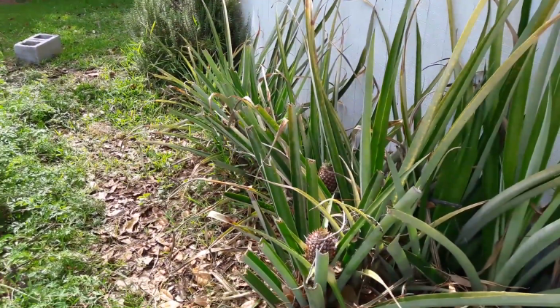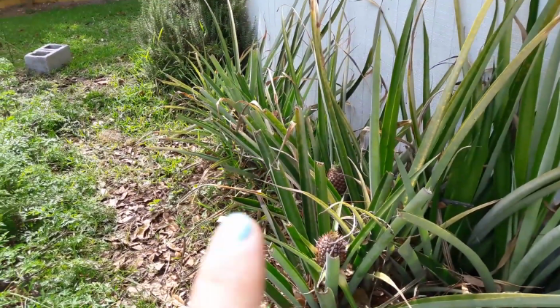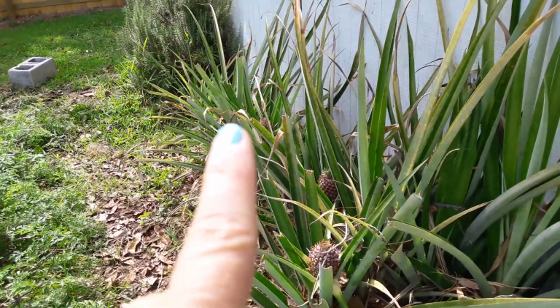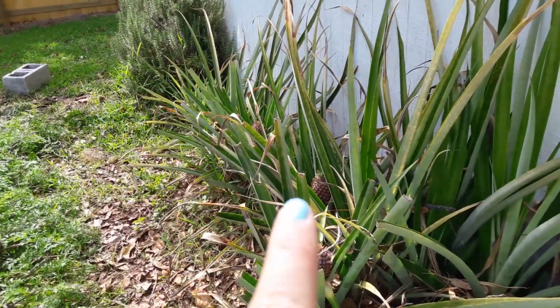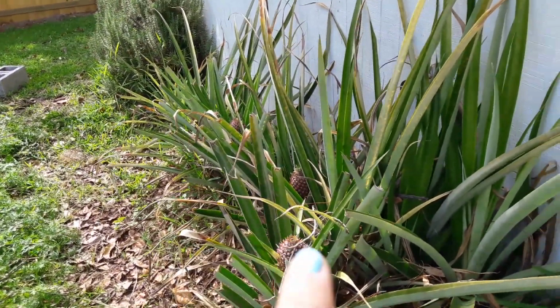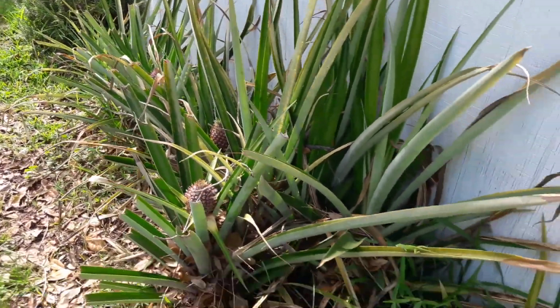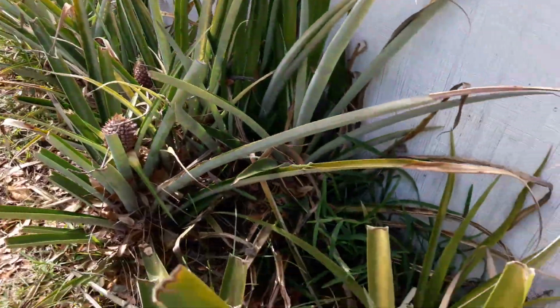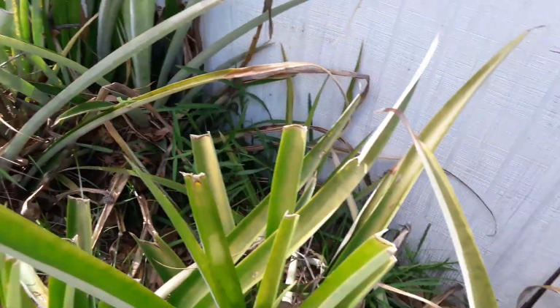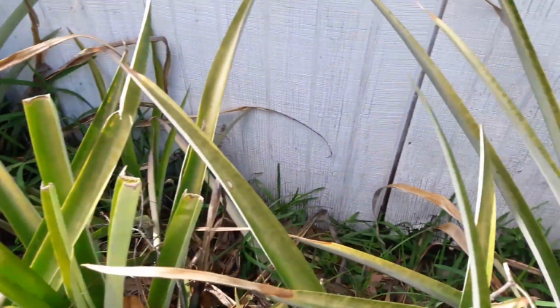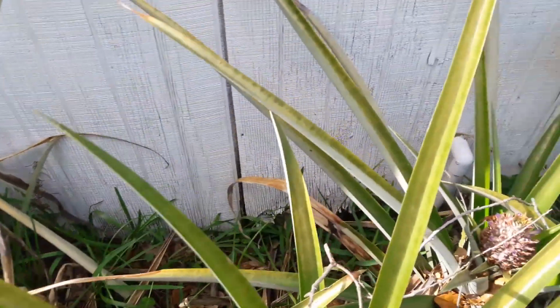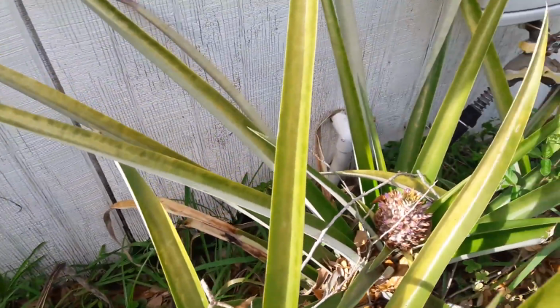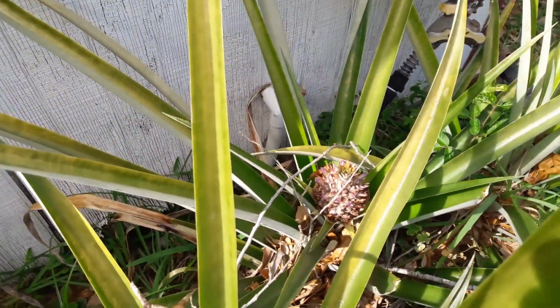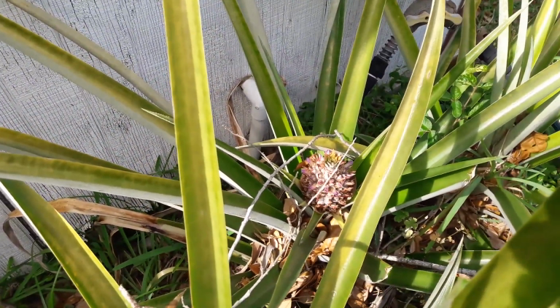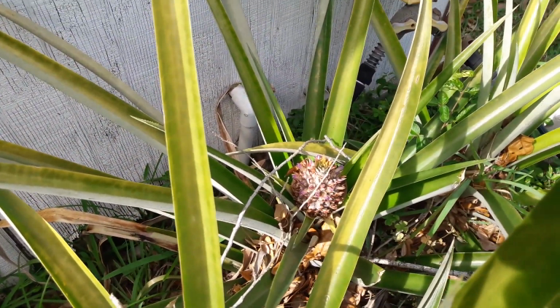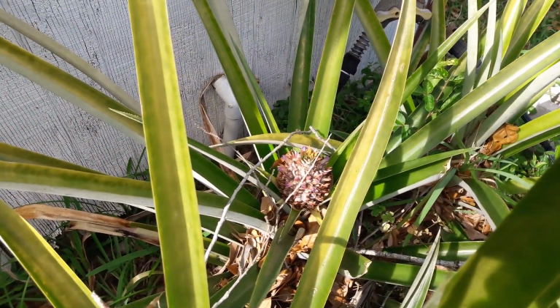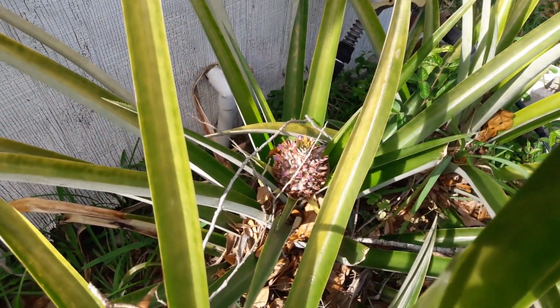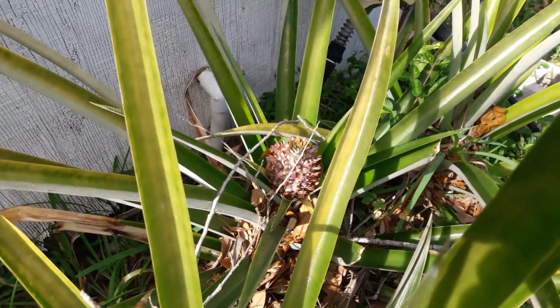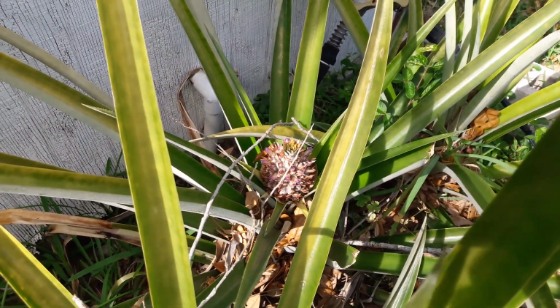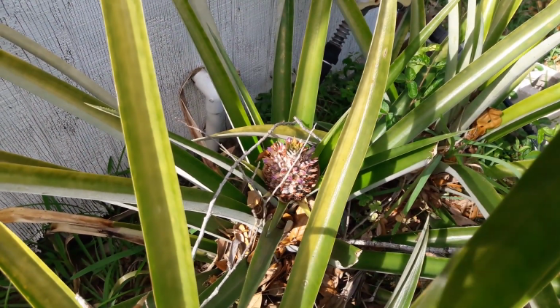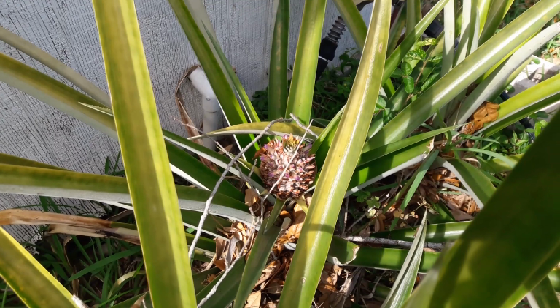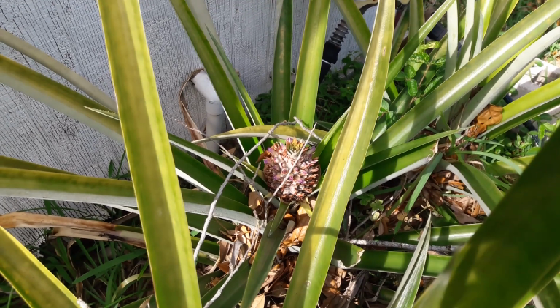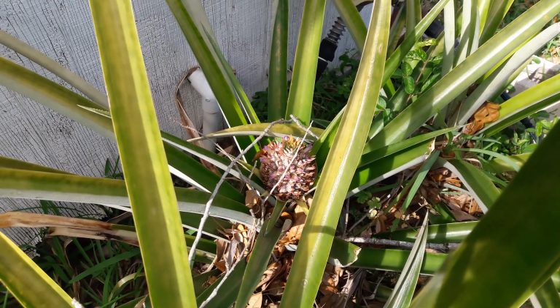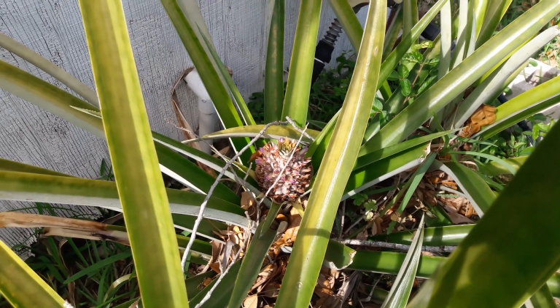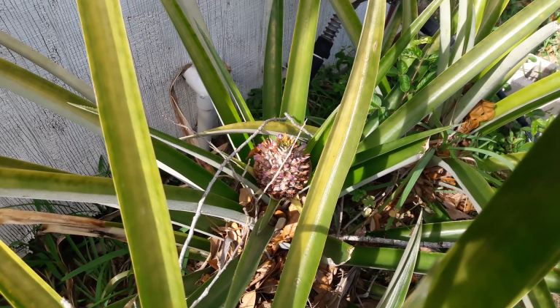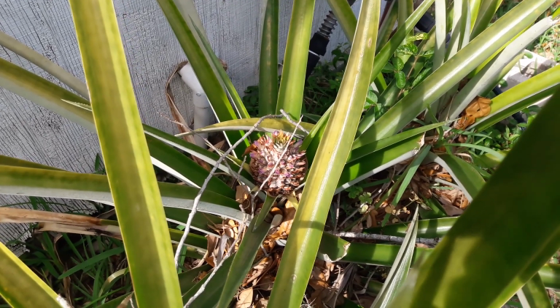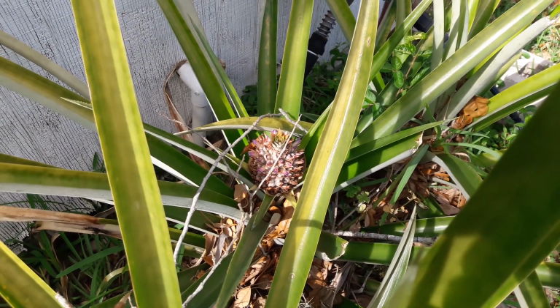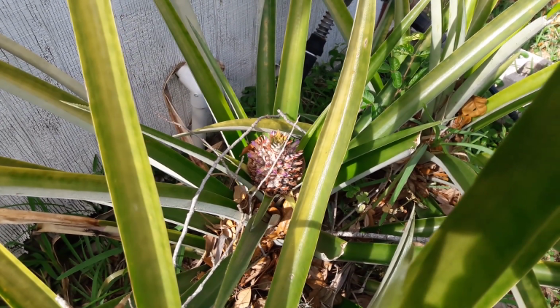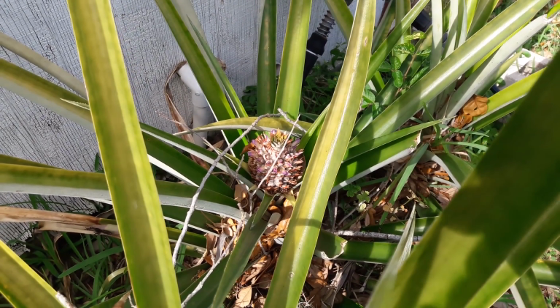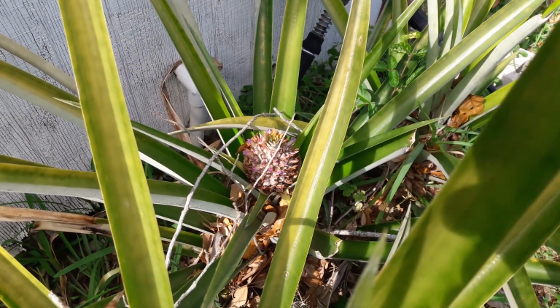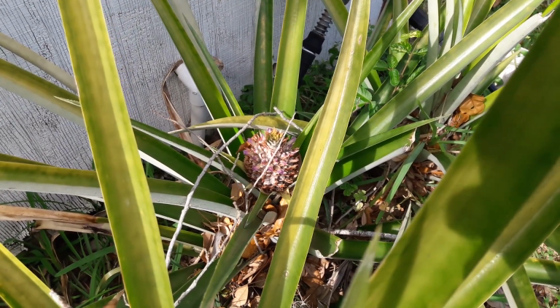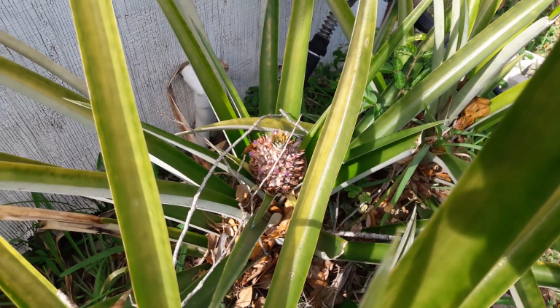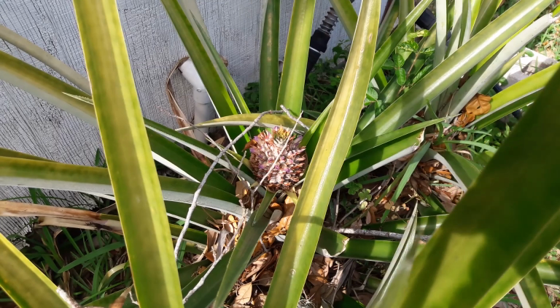We have pineapples in here and they're just doing their thing for the next three months. They don't require a lot of maintenance — they'll get all that good summer rain and then be ready.